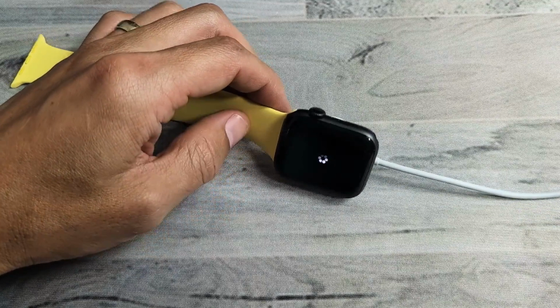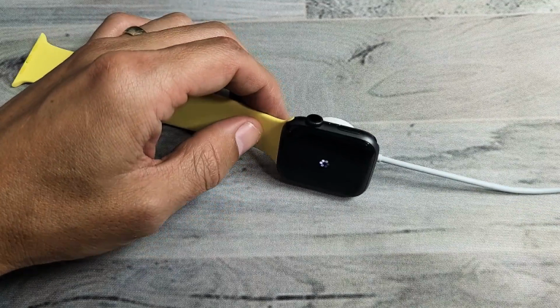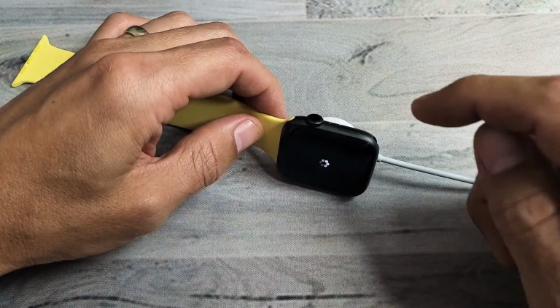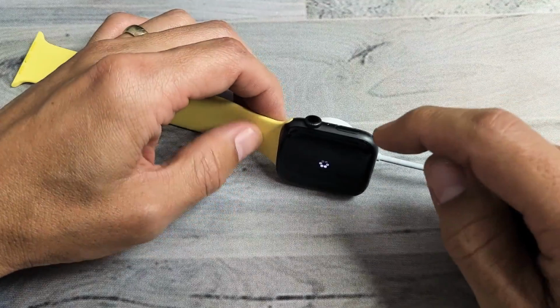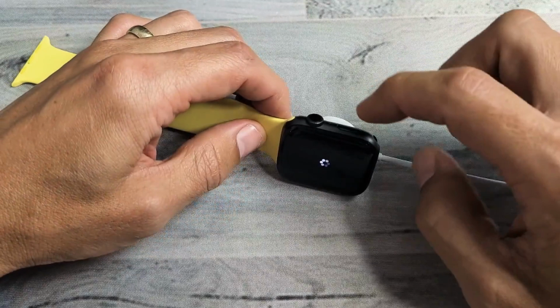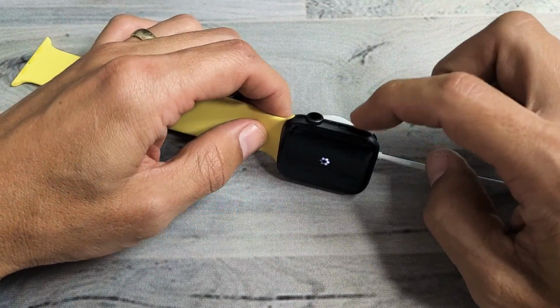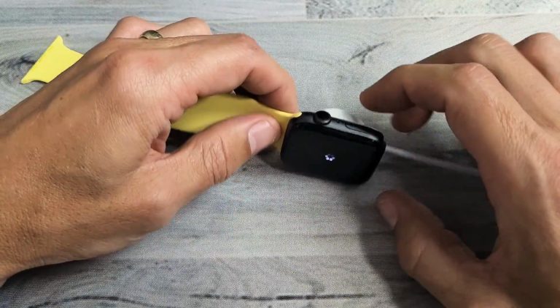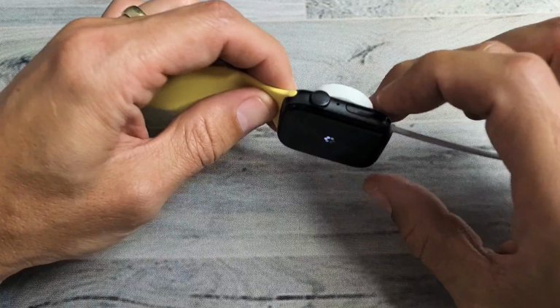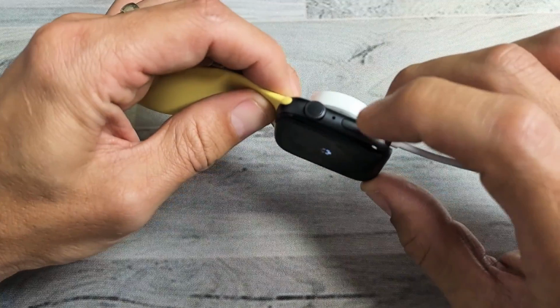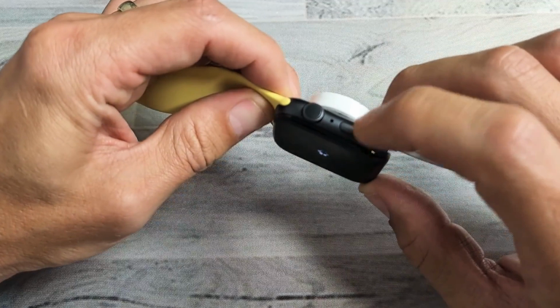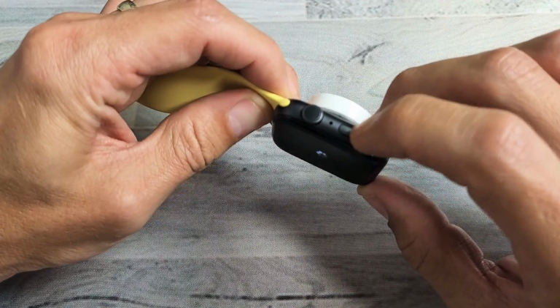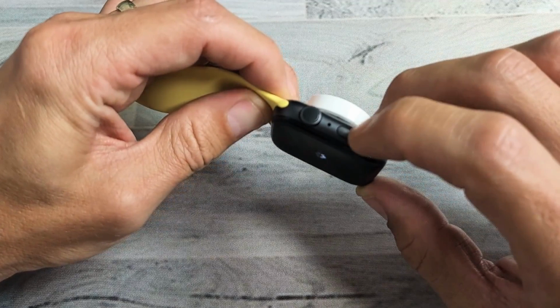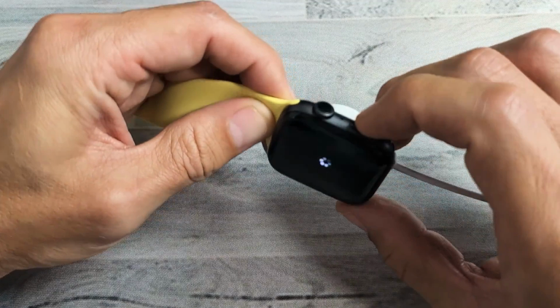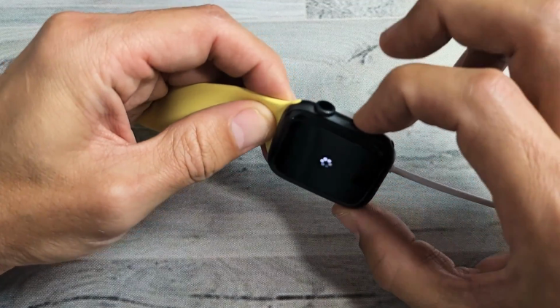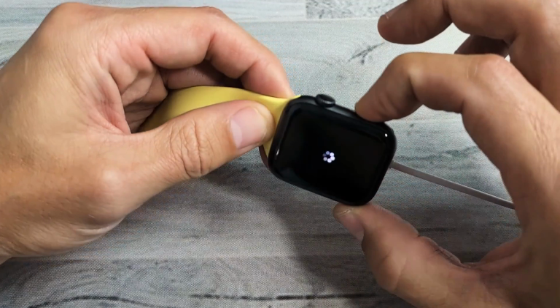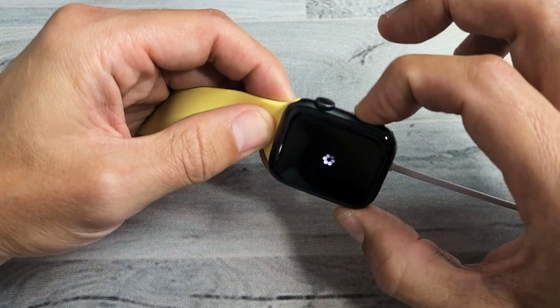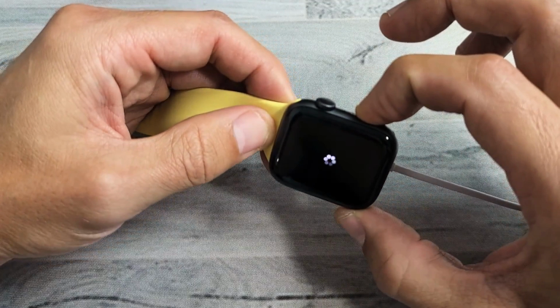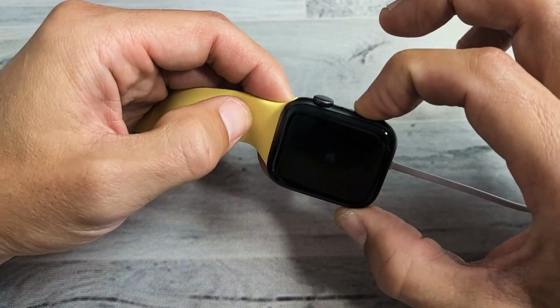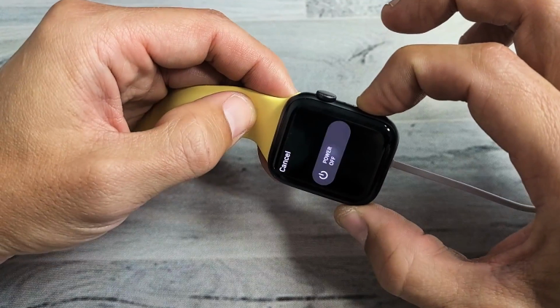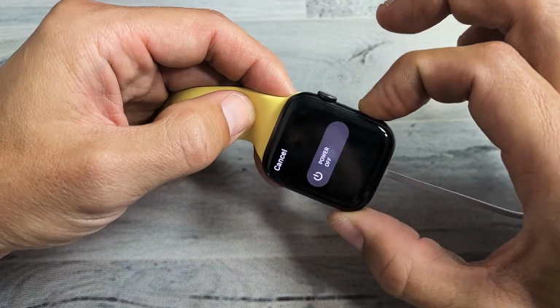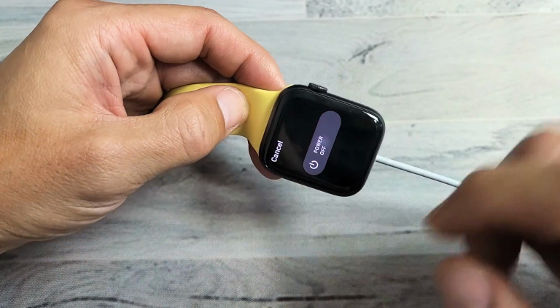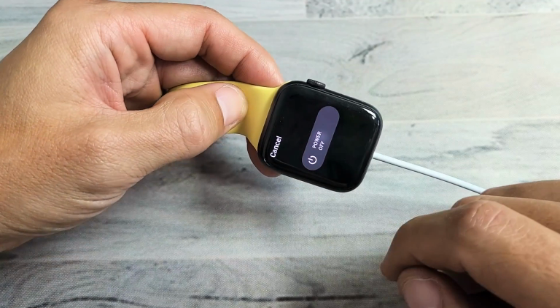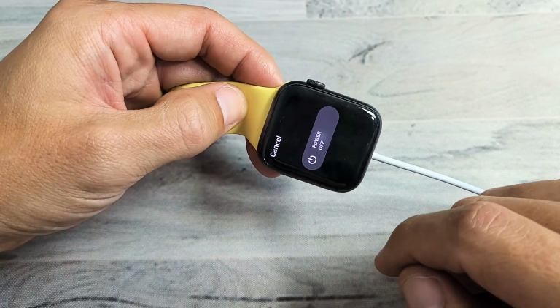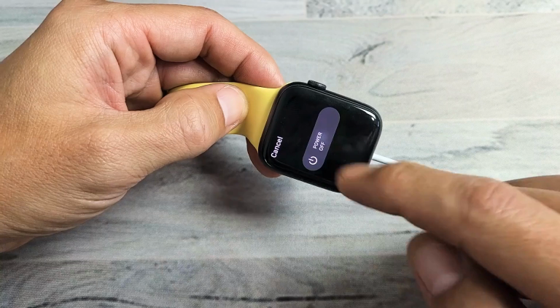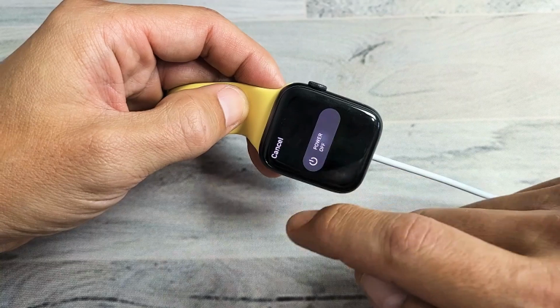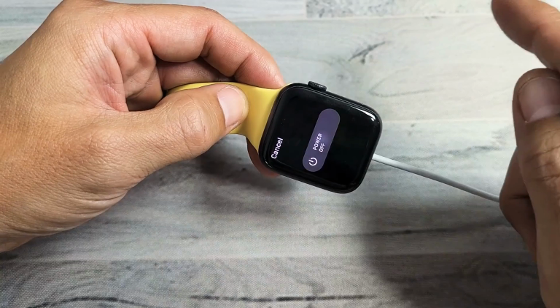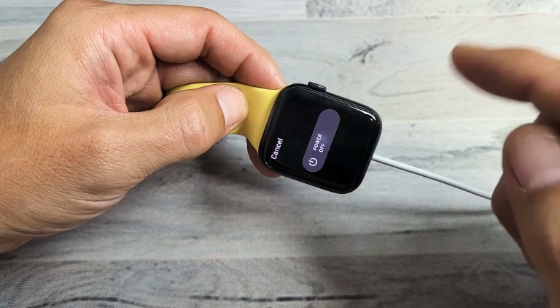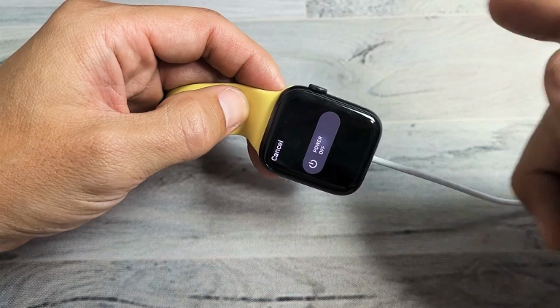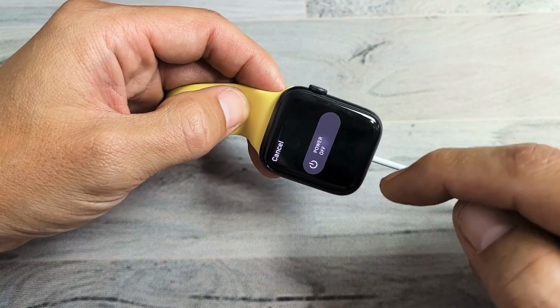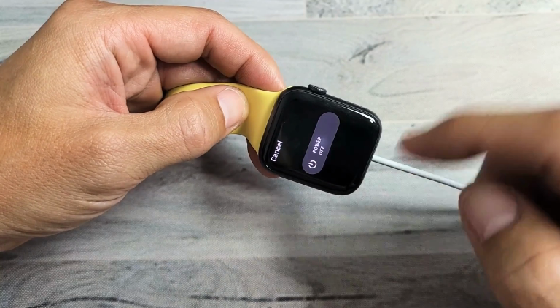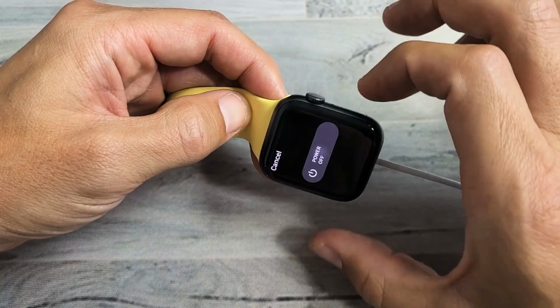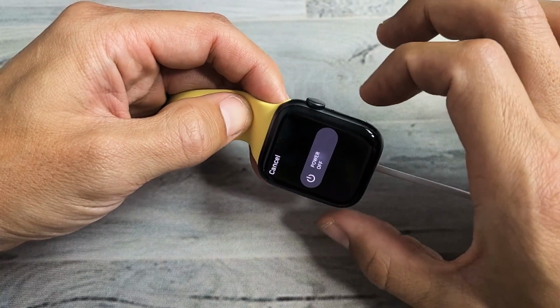First thing to try is this: go ahead and press and hold the button down here. Just press and hold, and hopefully the power off menu pops up. If it does, power off and turn it back on.